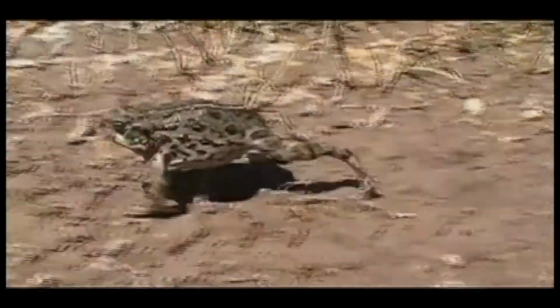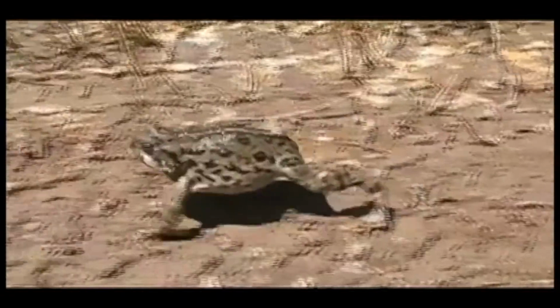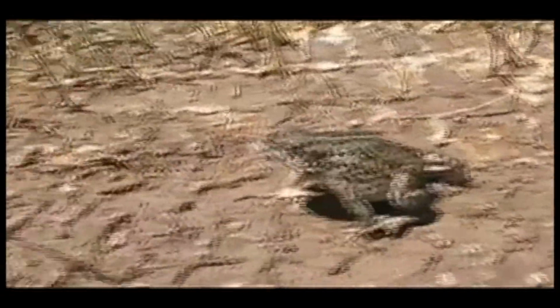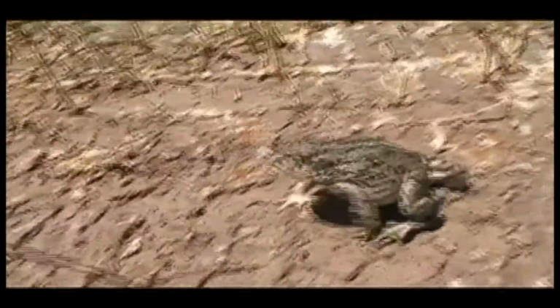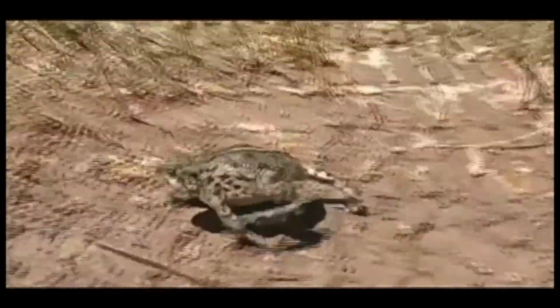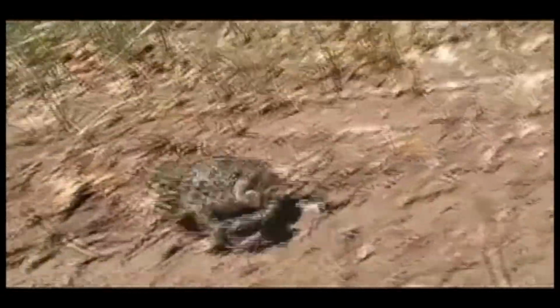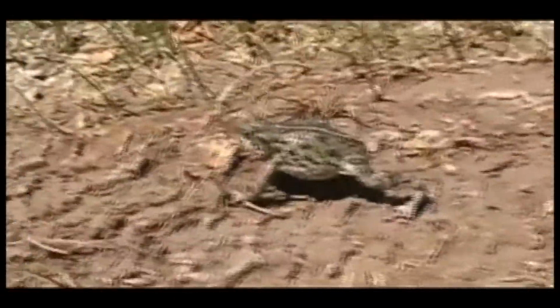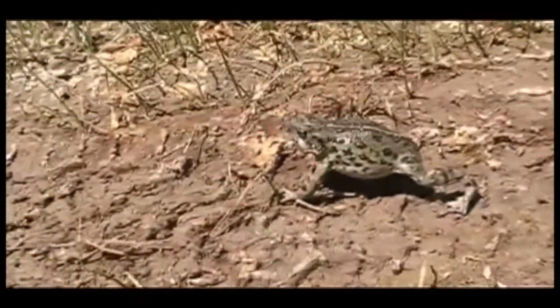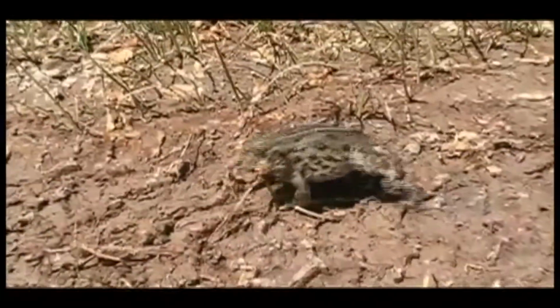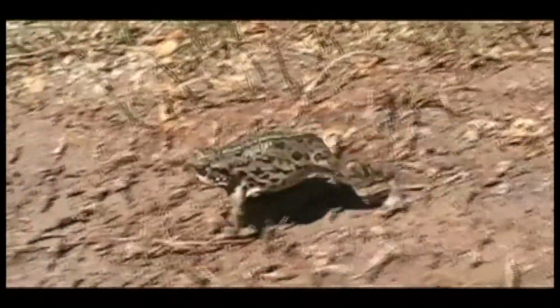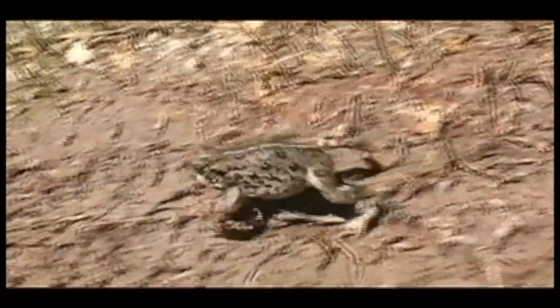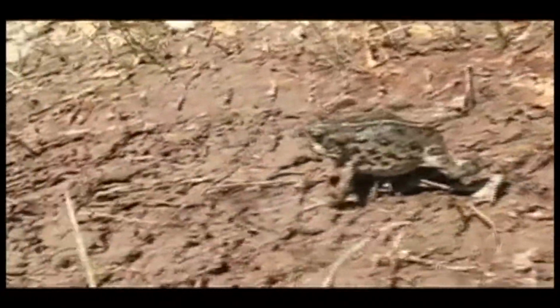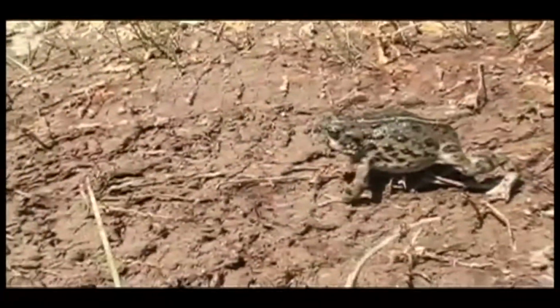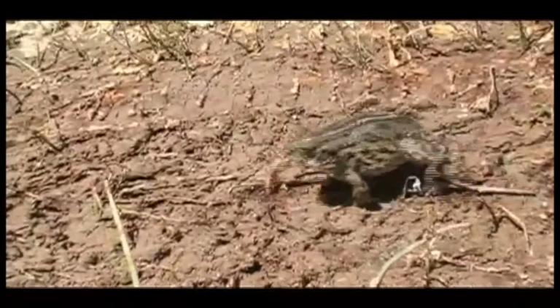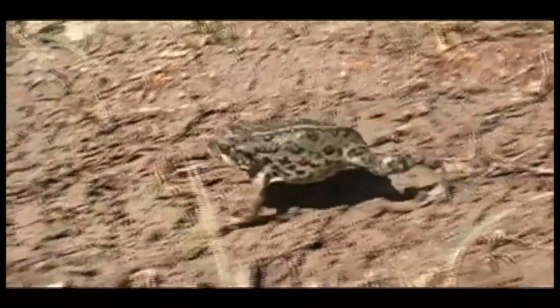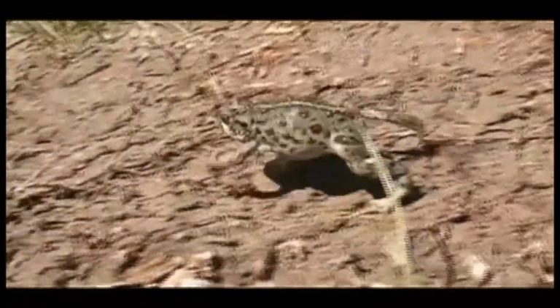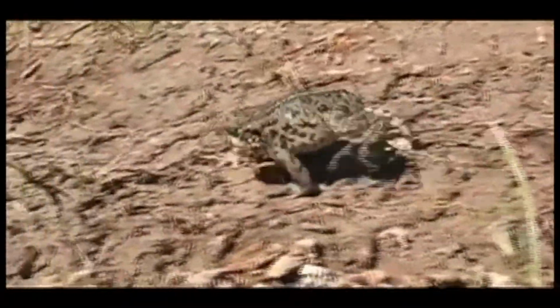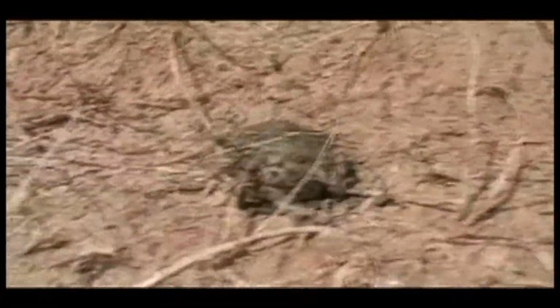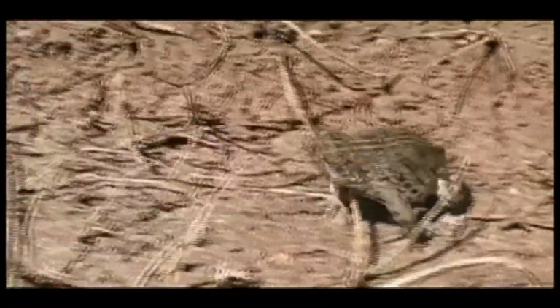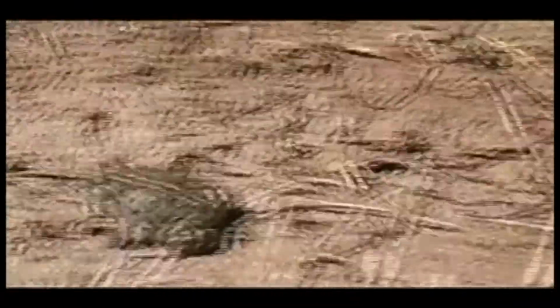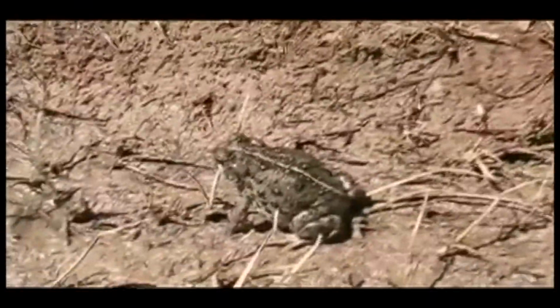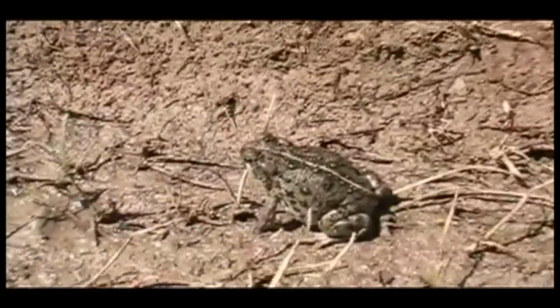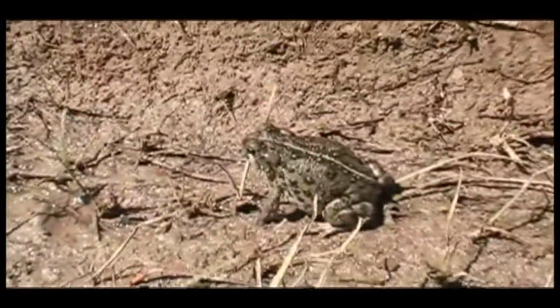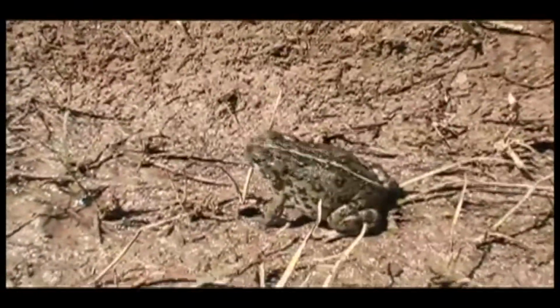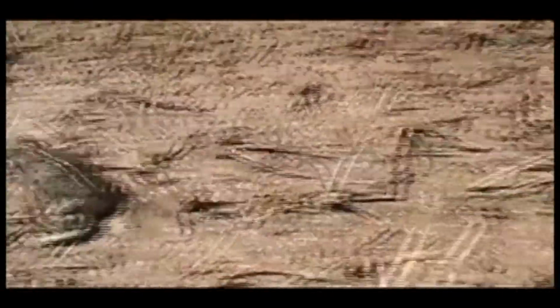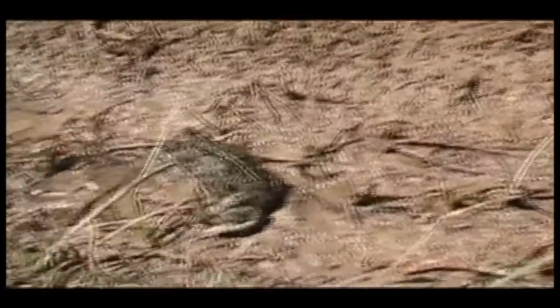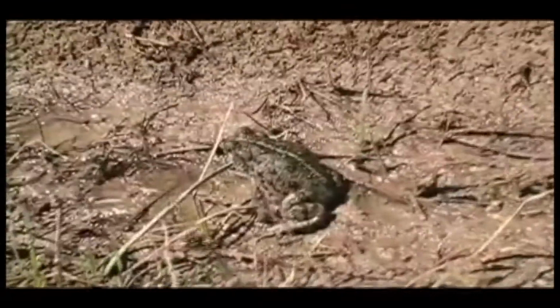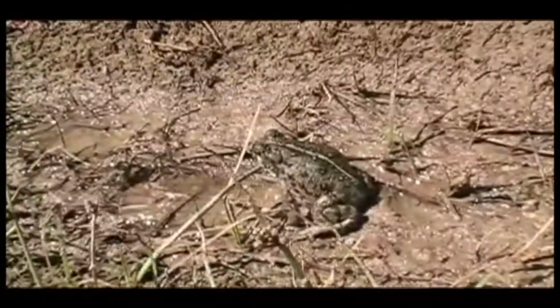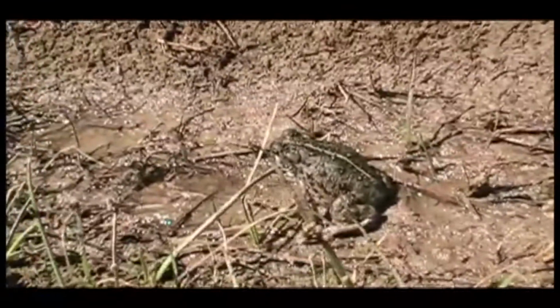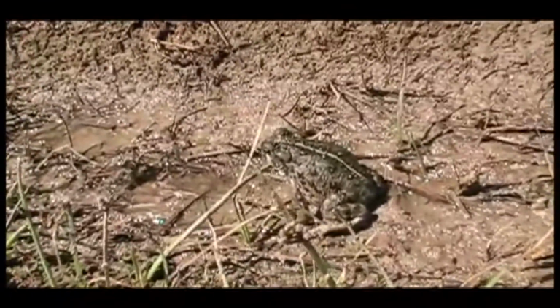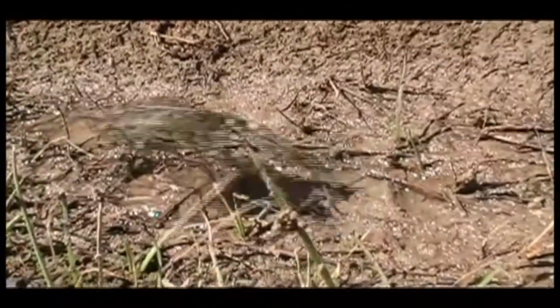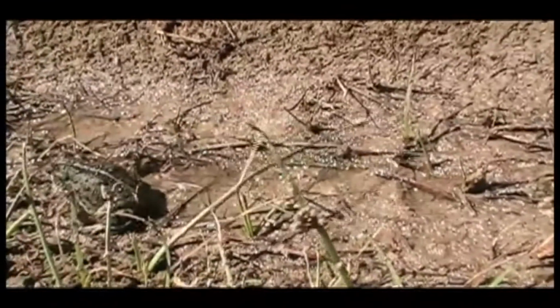Here's something funny. Adult toads walk probably more than they hop and they live on land, not in water. And when they need to have shelter from predators, they go down into a hole.